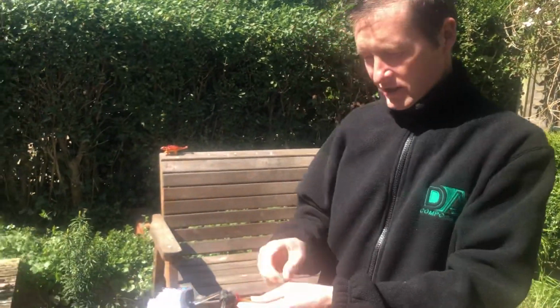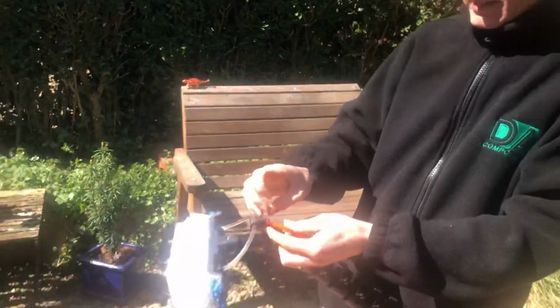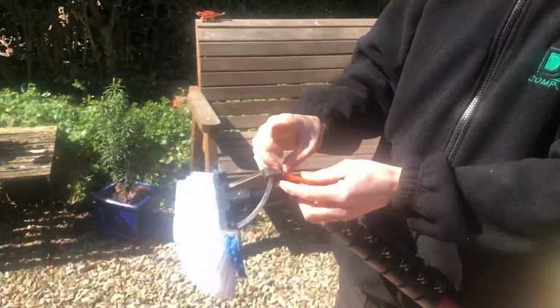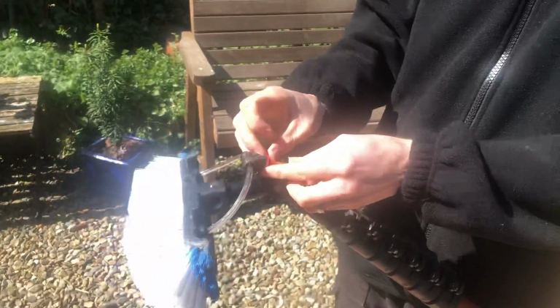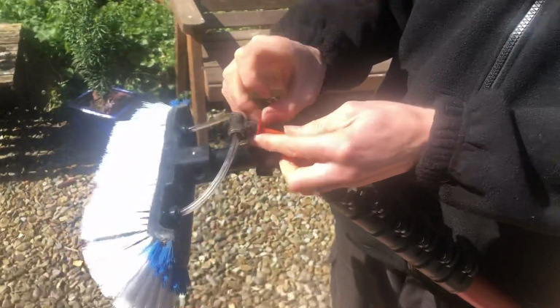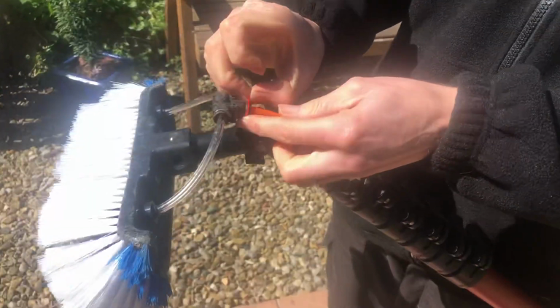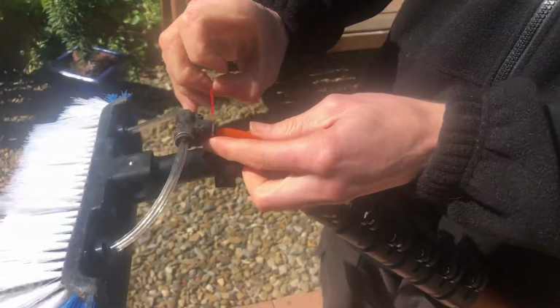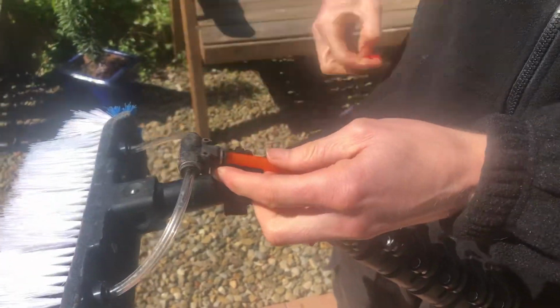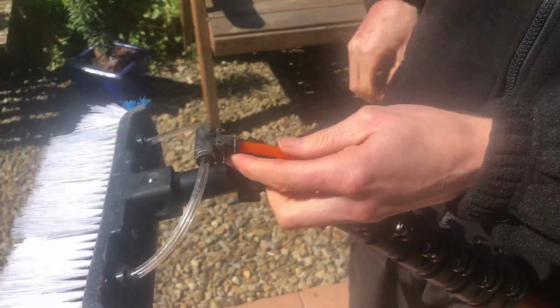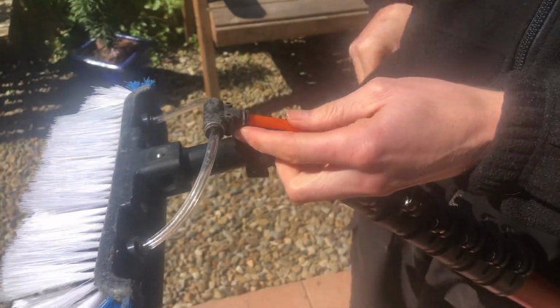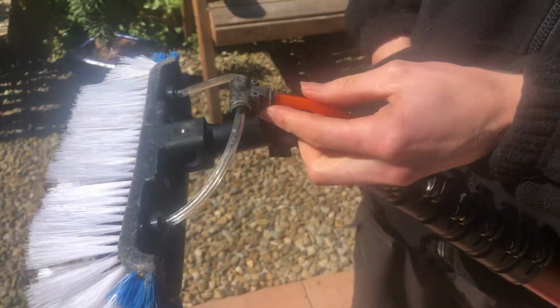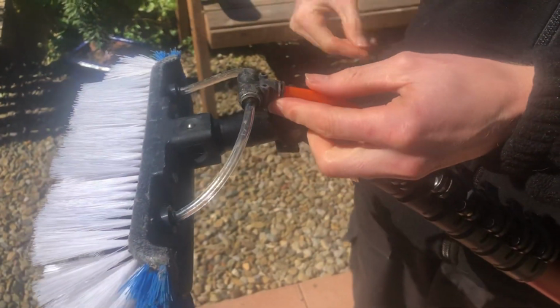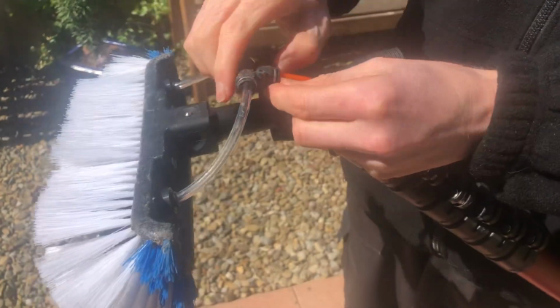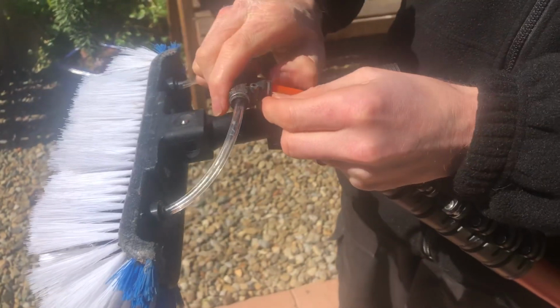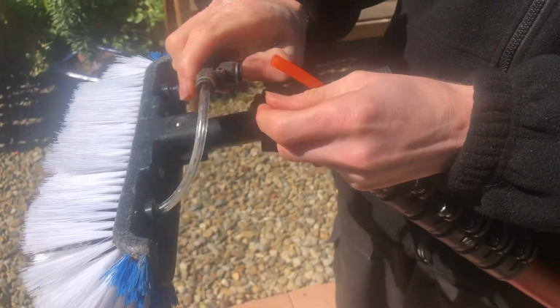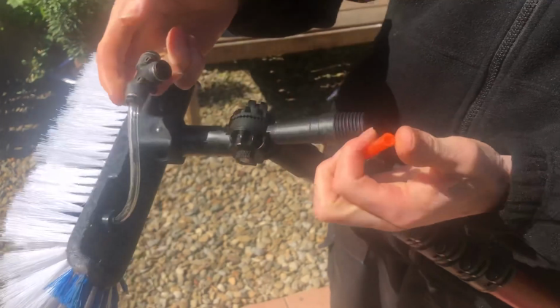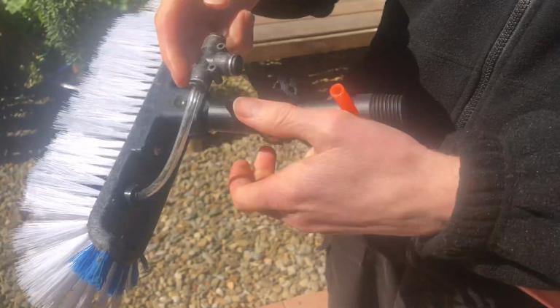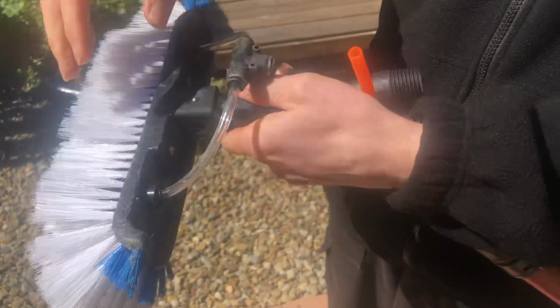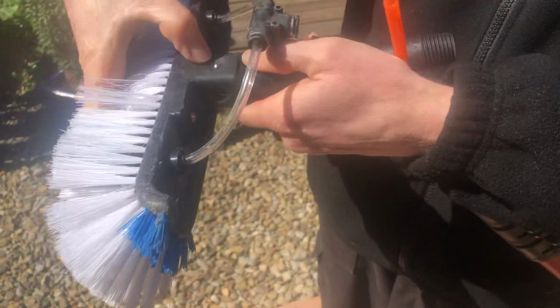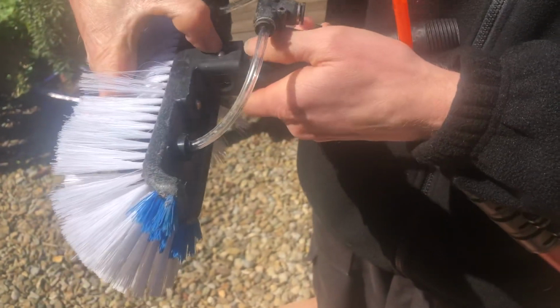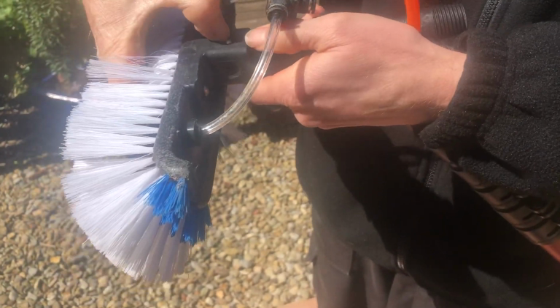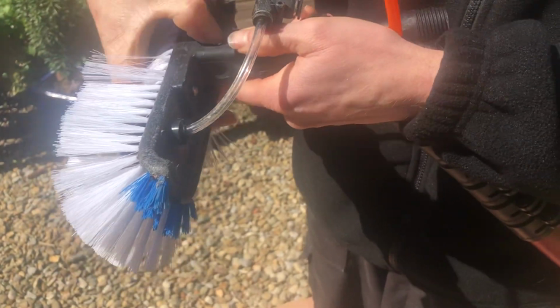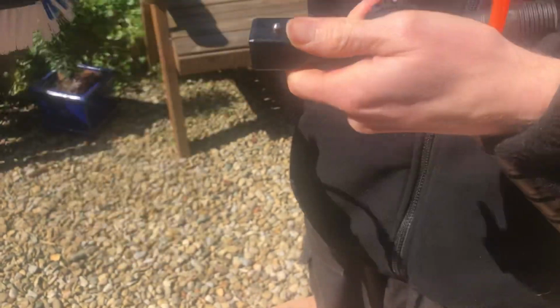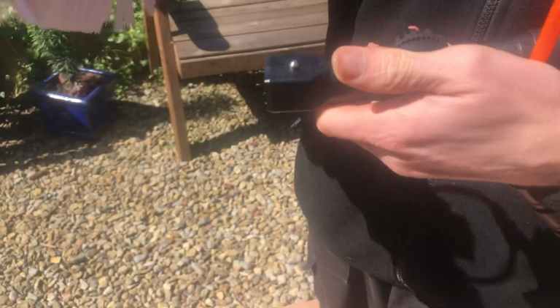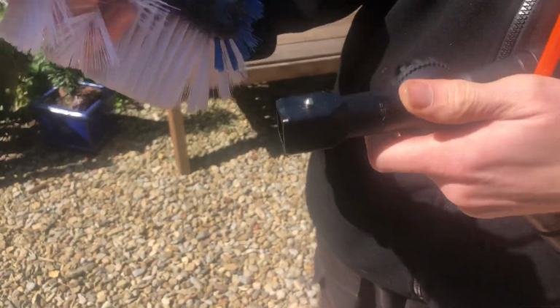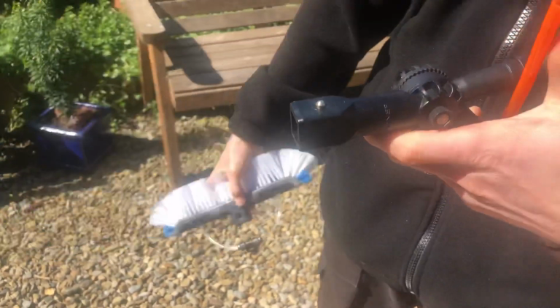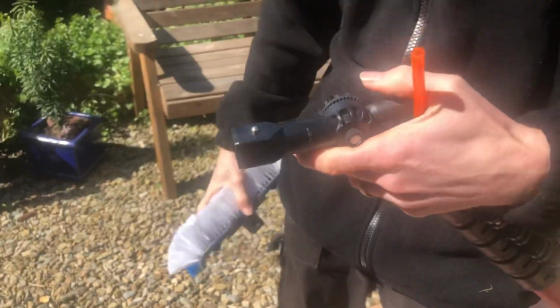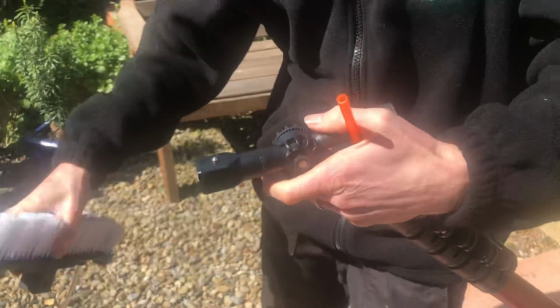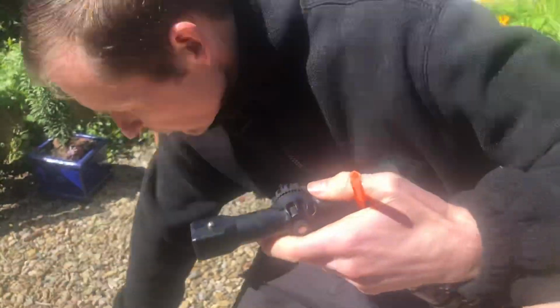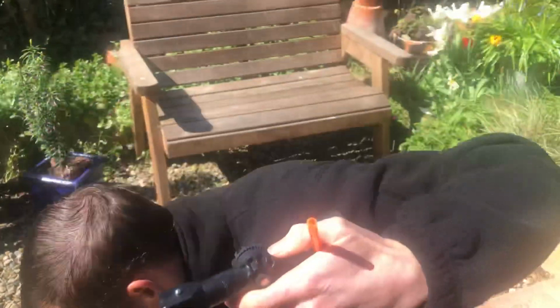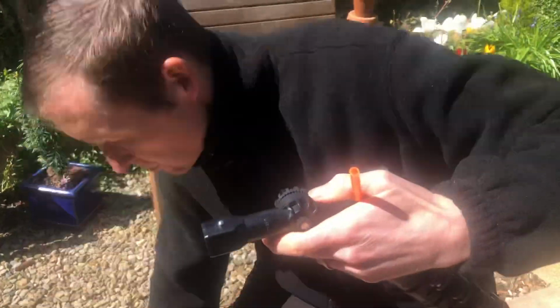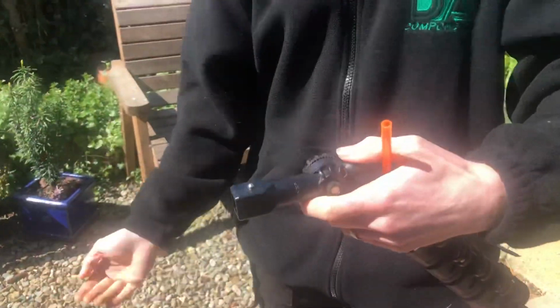So you've got to take the little red circlip off first, put that in your pocket. Push fit the connector in, slide it off. Push down to take the brush off, just put it on the floor, brush side up.